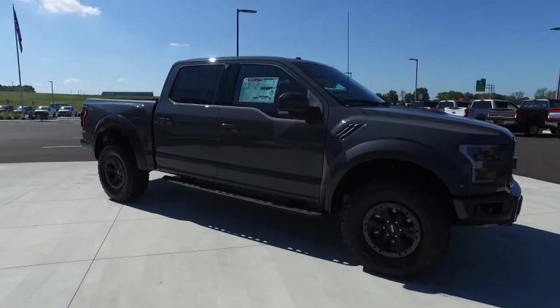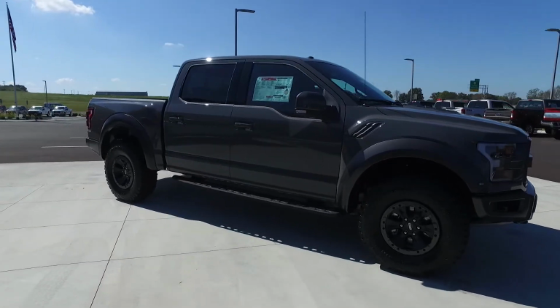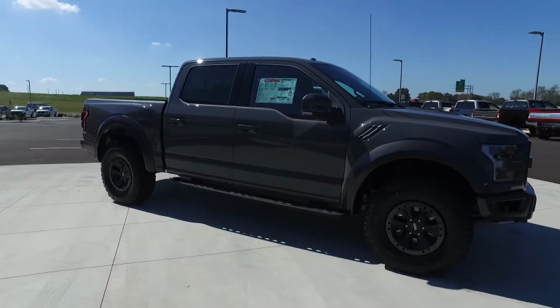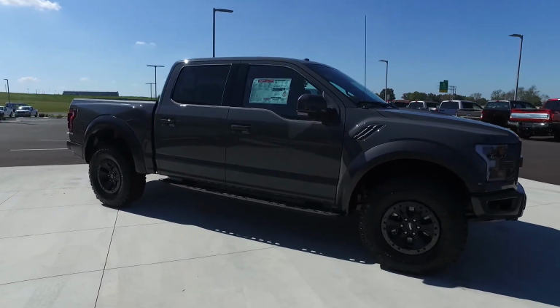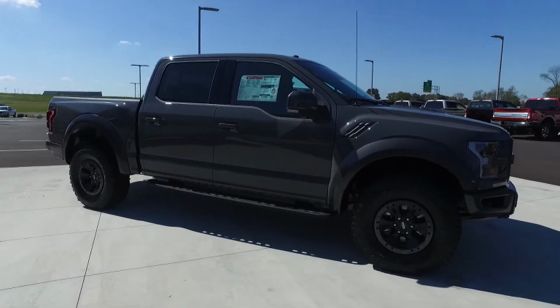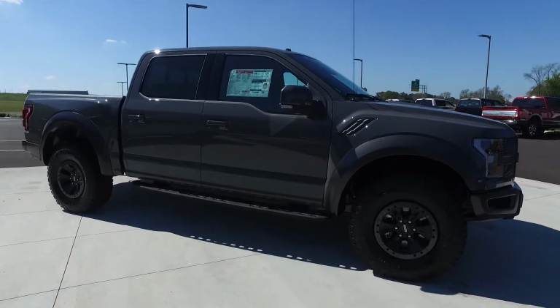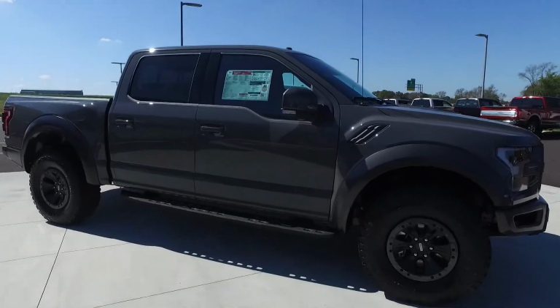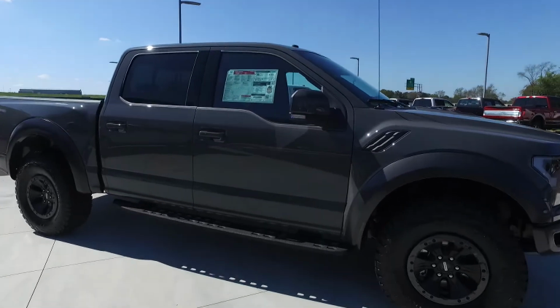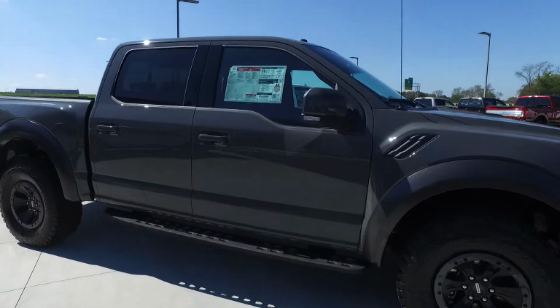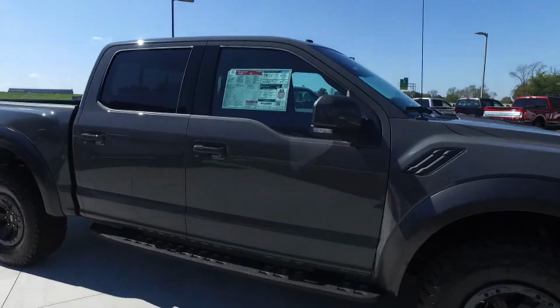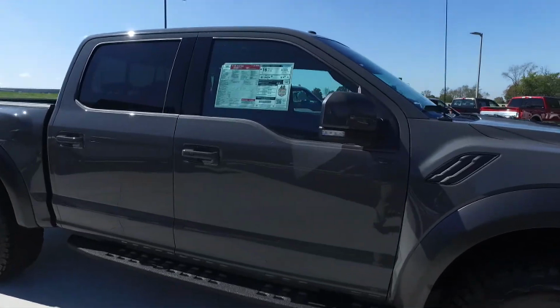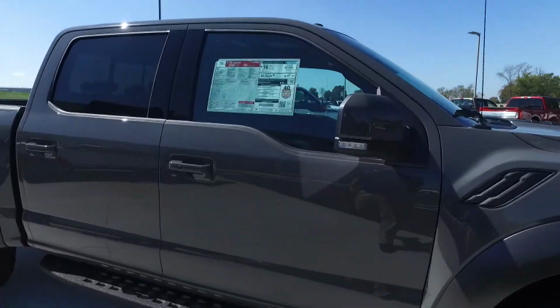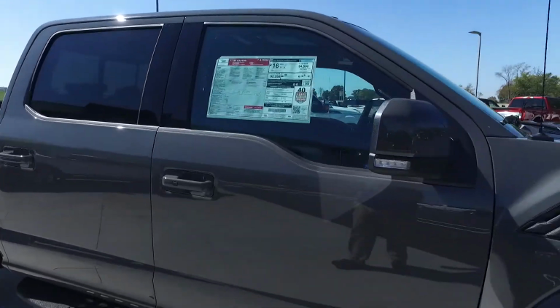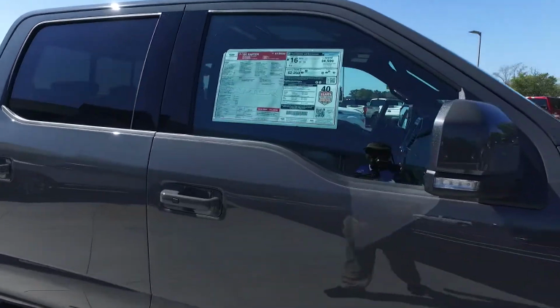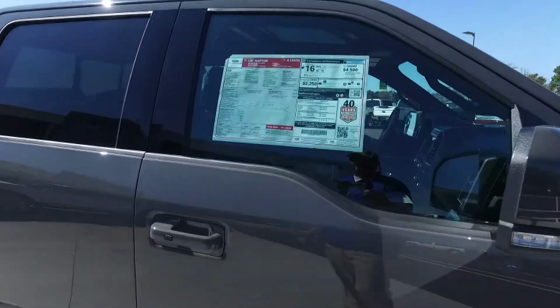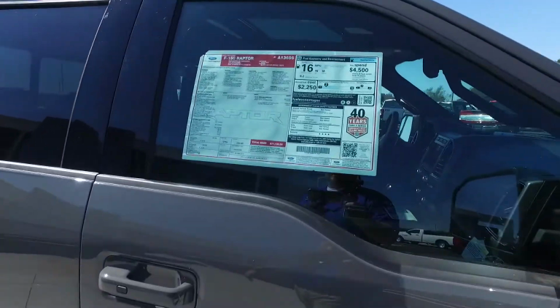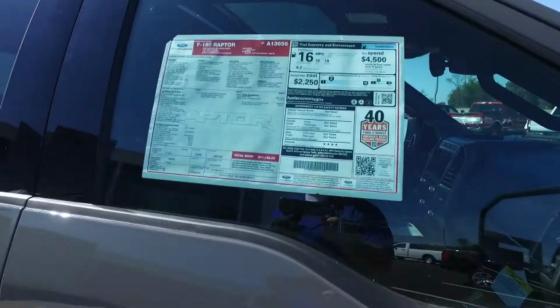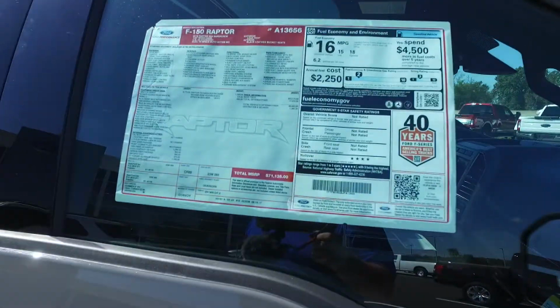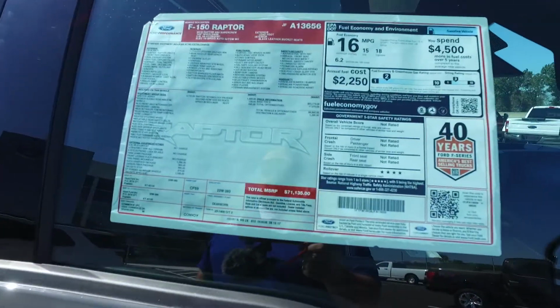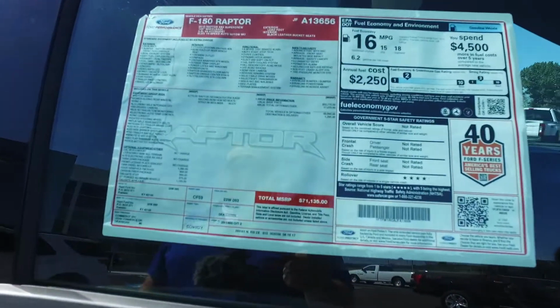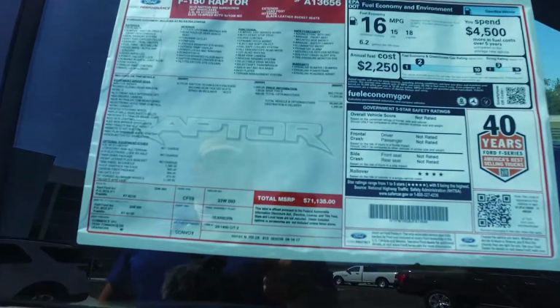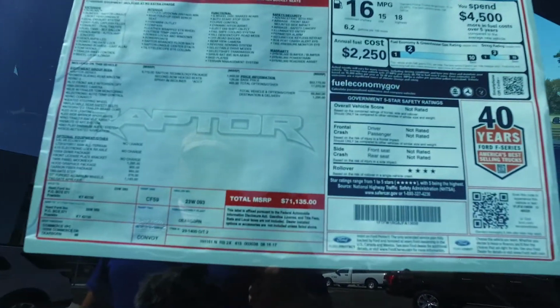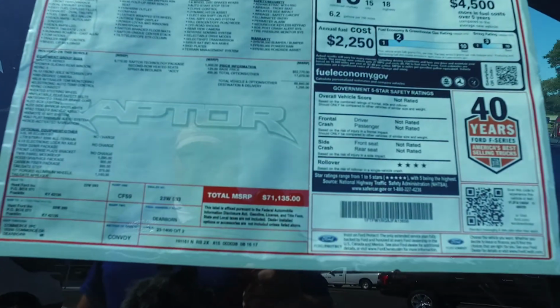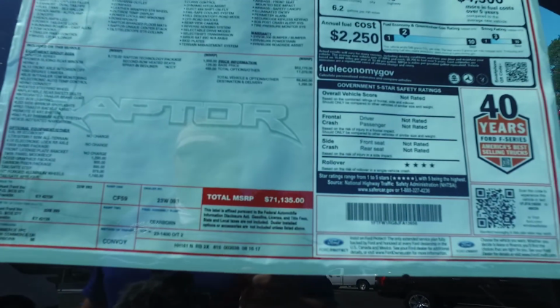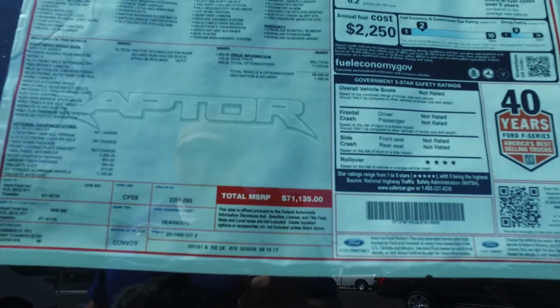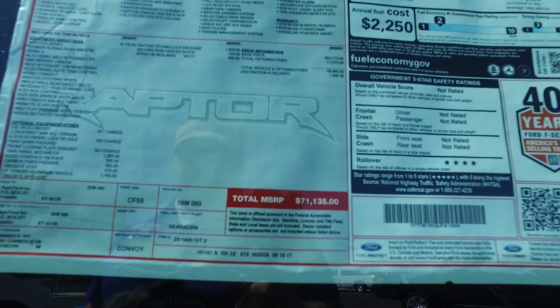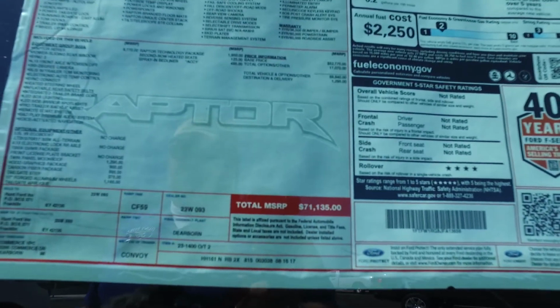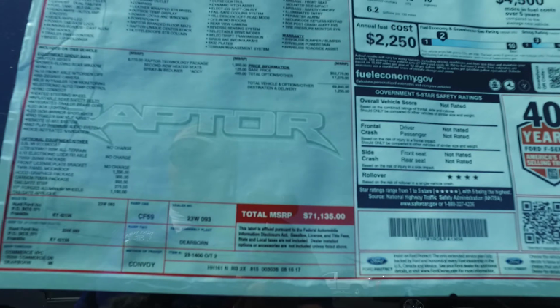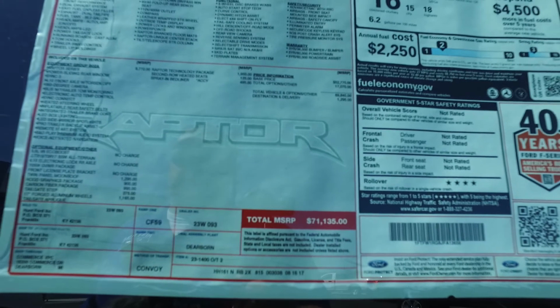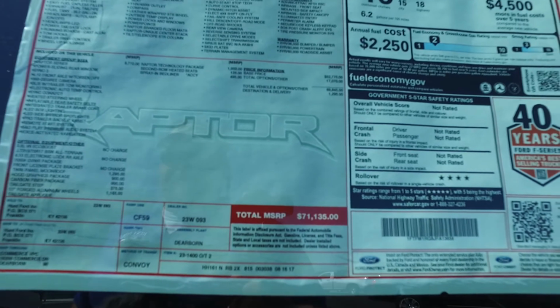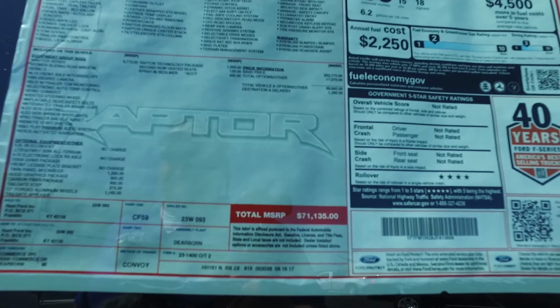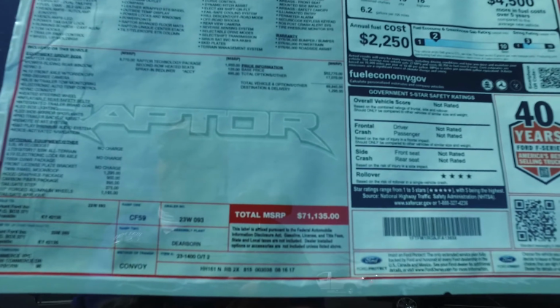This one's the loaded up one. It's ticked at $71,135. It's got the 802A package, so it's got everything. It's the highest trim level package you can get.